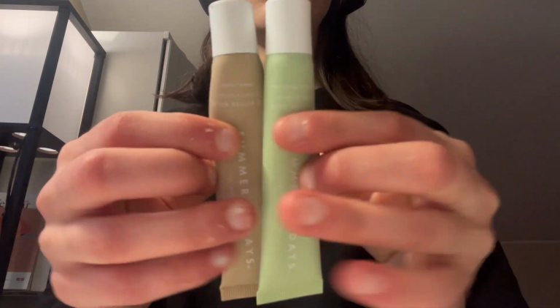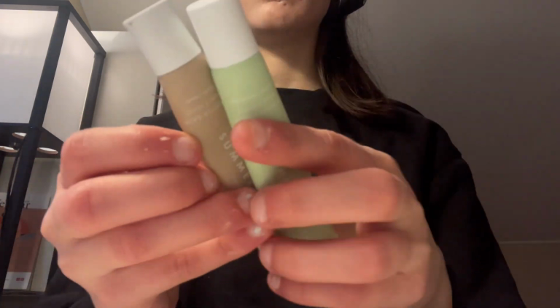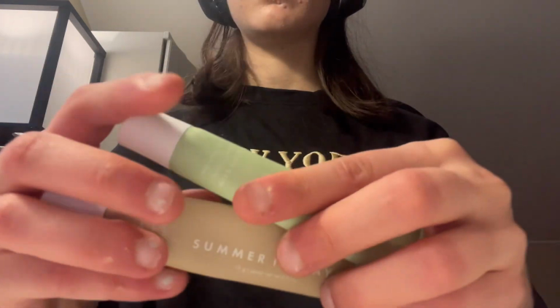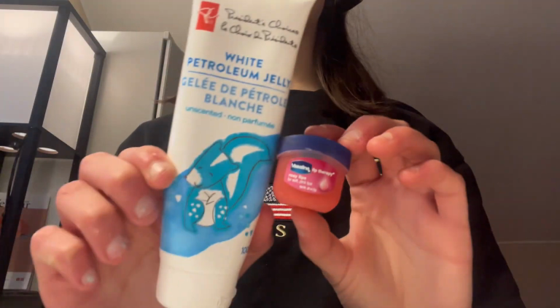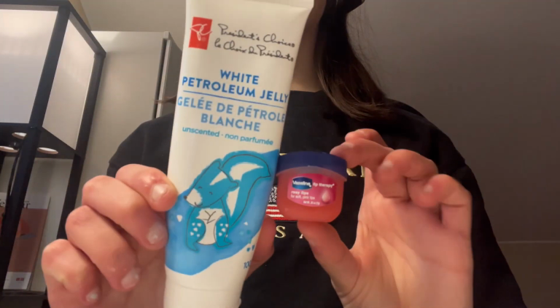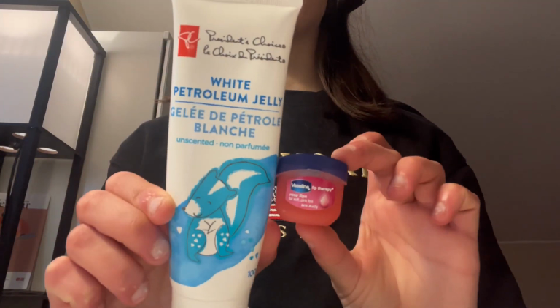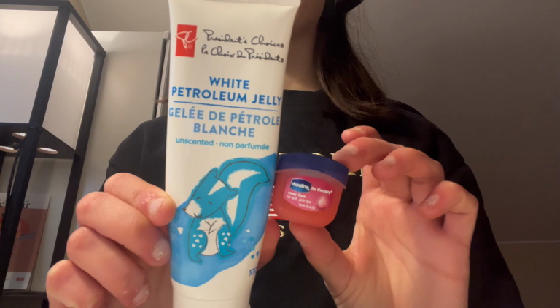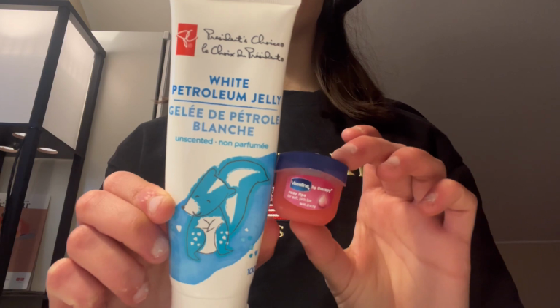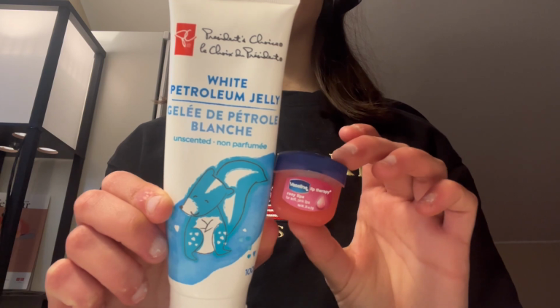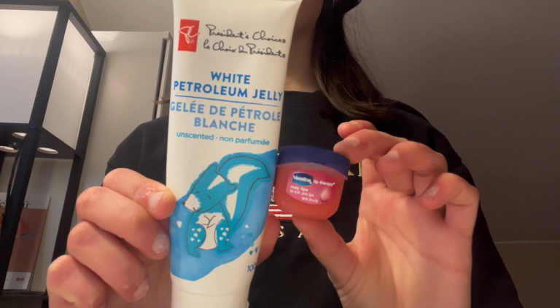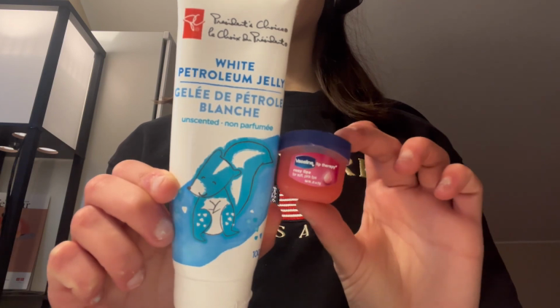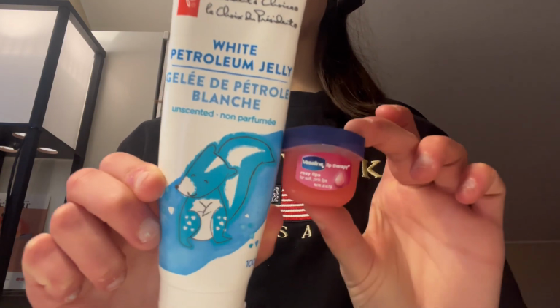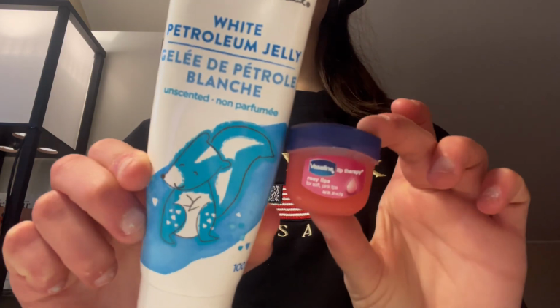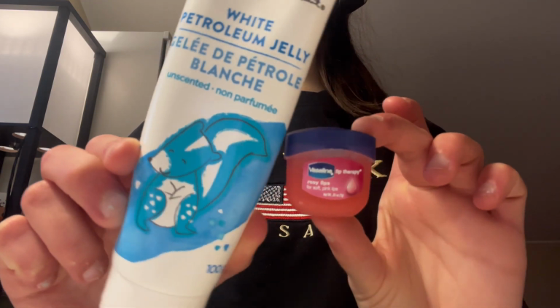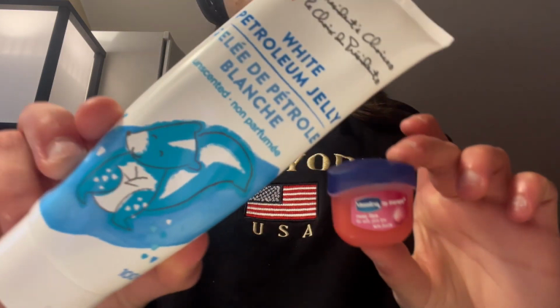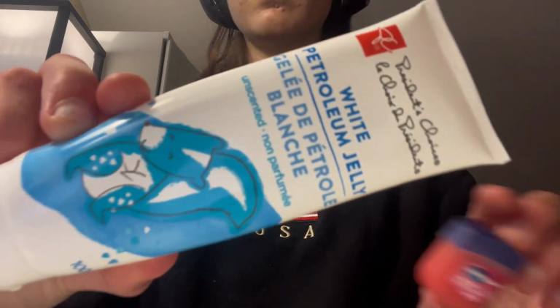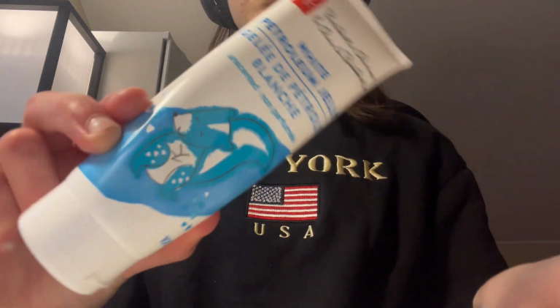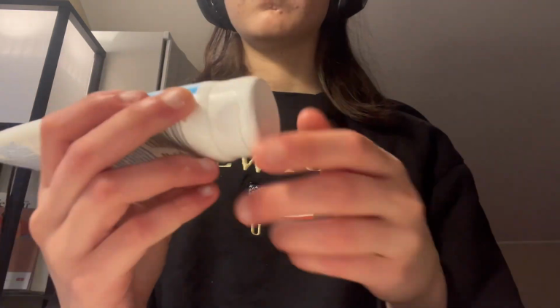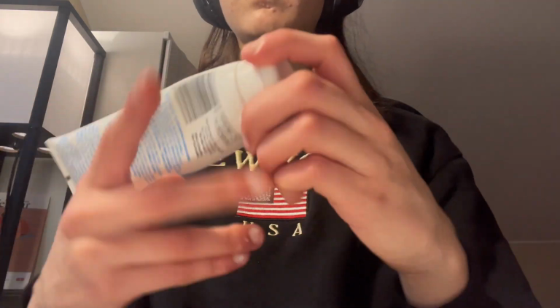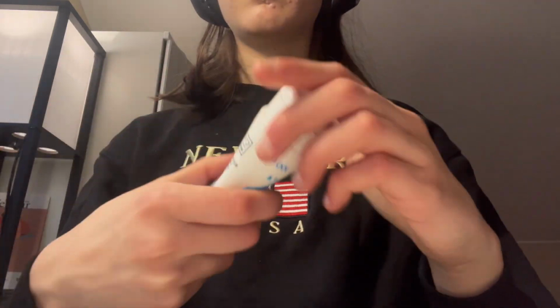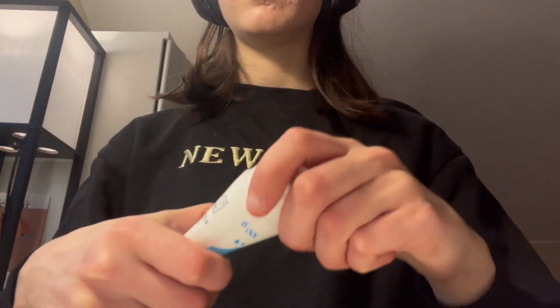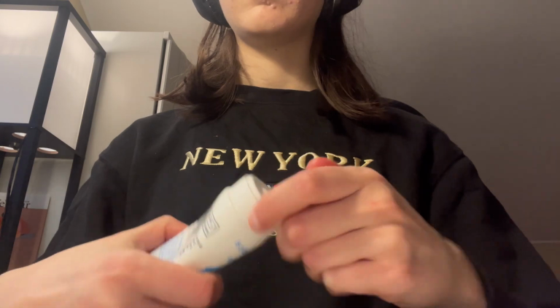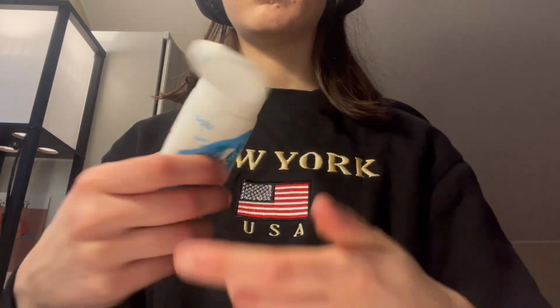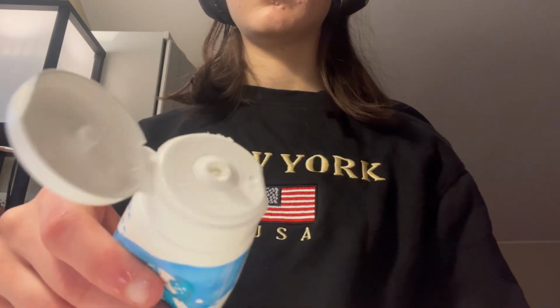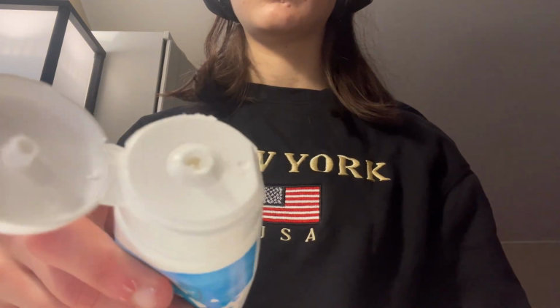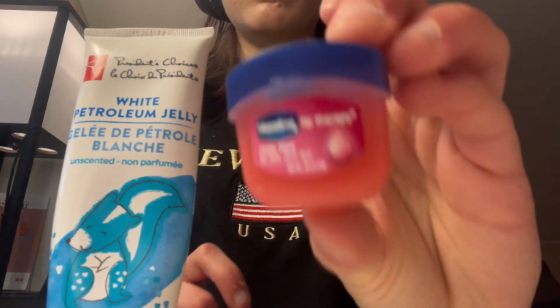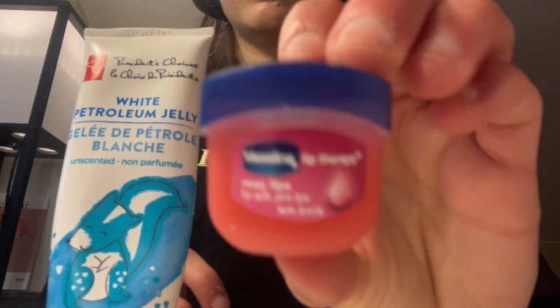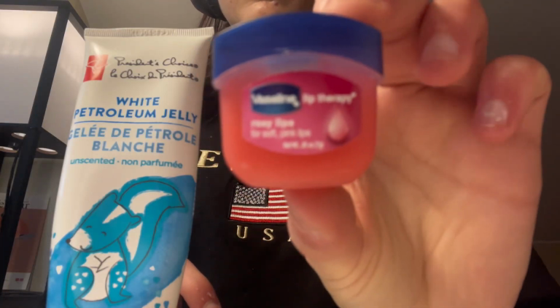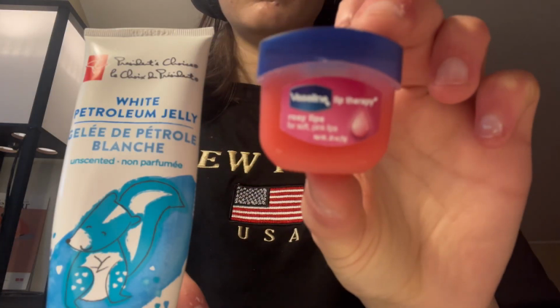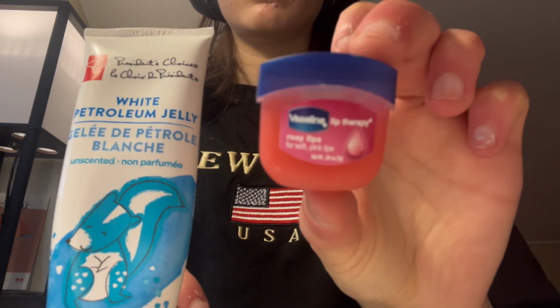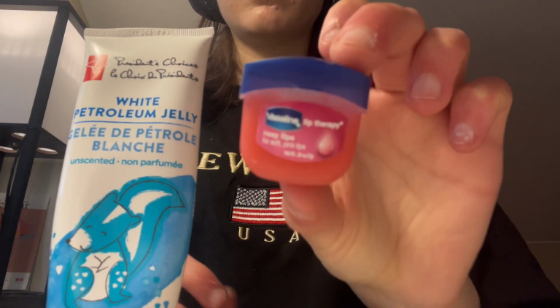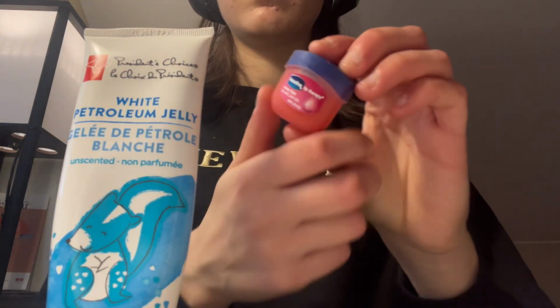The next thing that makes me break out is anything Vaseline — whether that be pure petroleum jelly or whatever form it comes in. It always makes me break out. The rosy one a little bit less, but overall it makes me break out around my mouth.